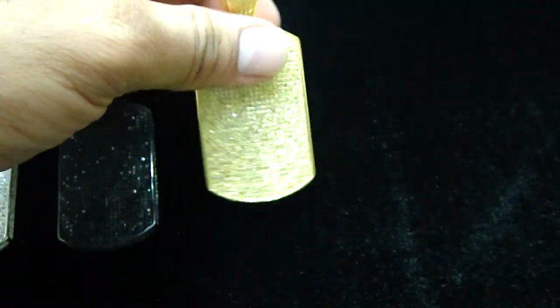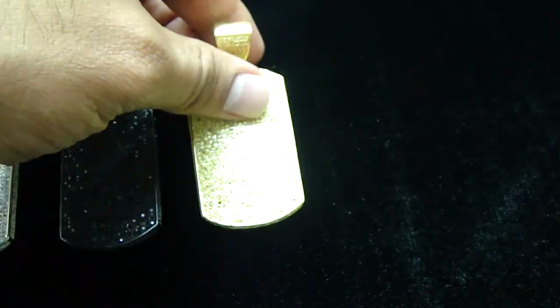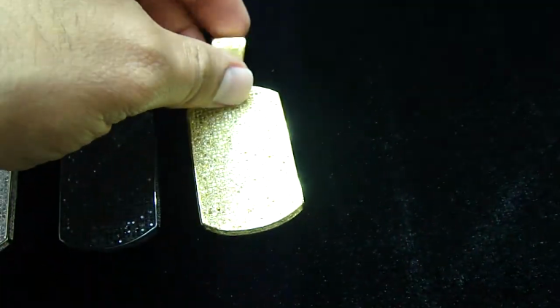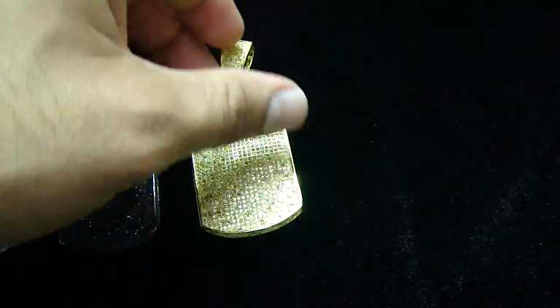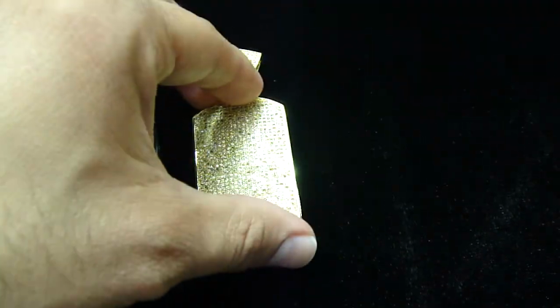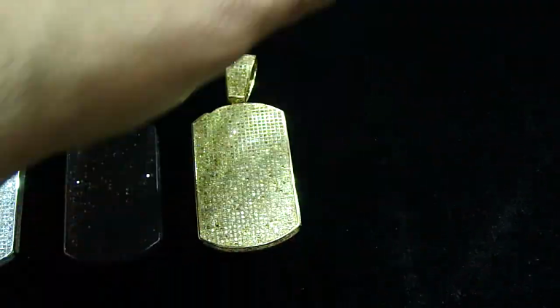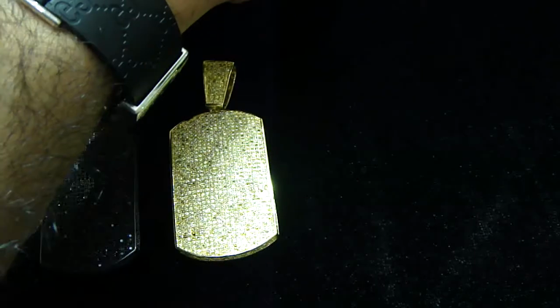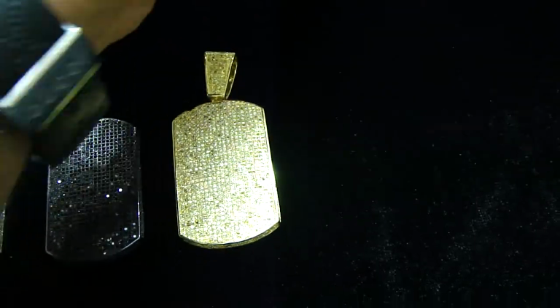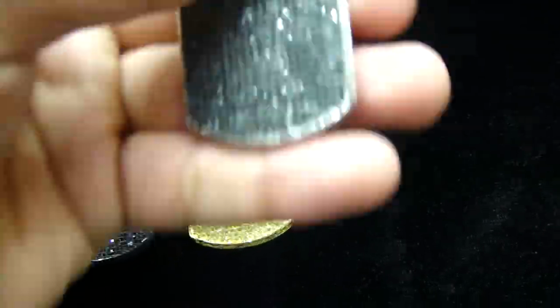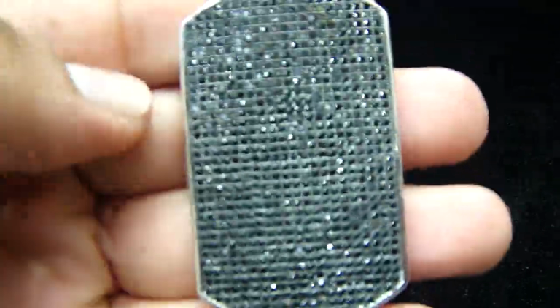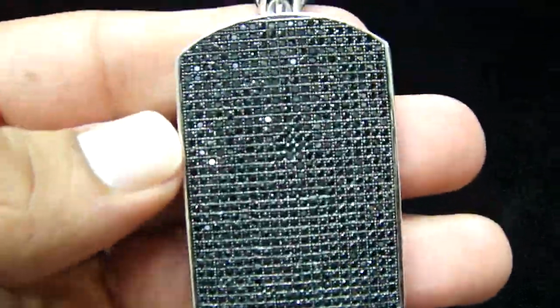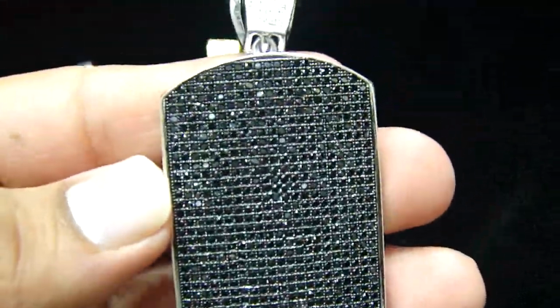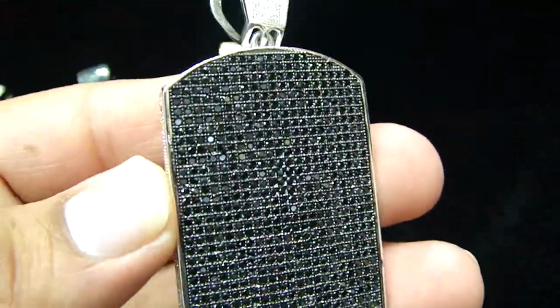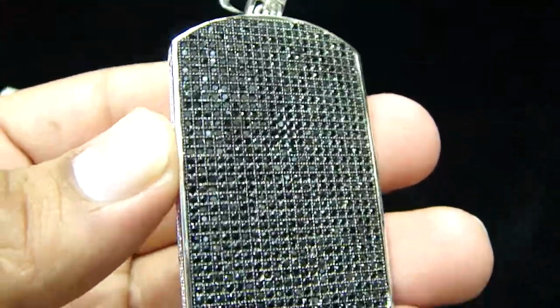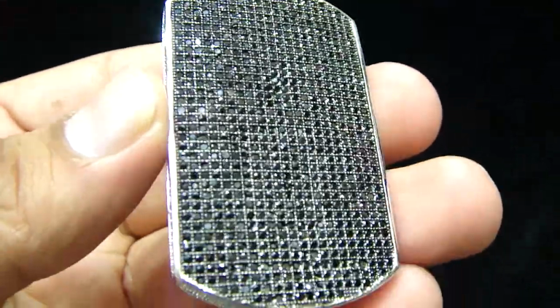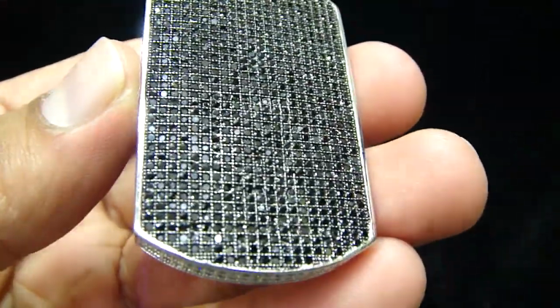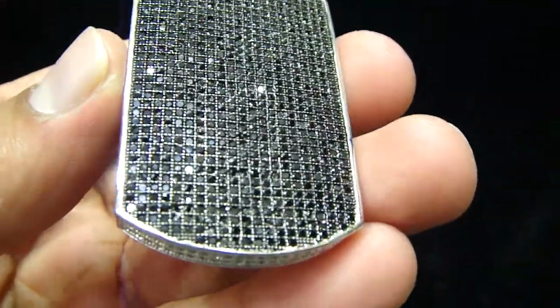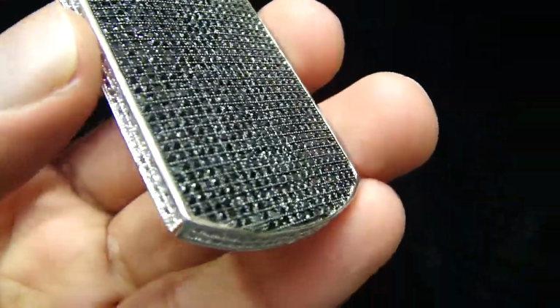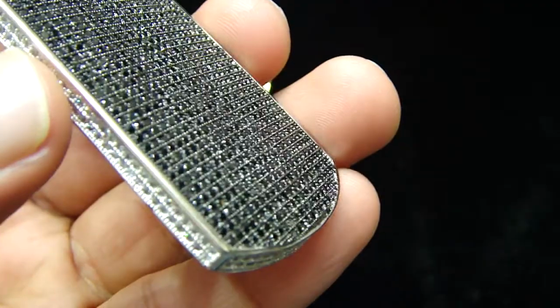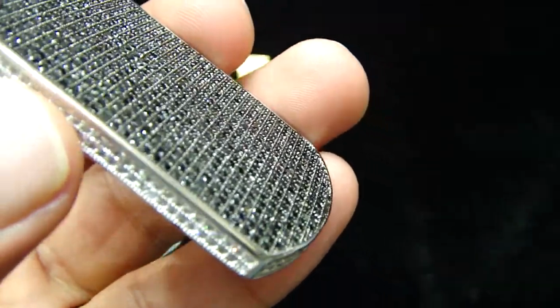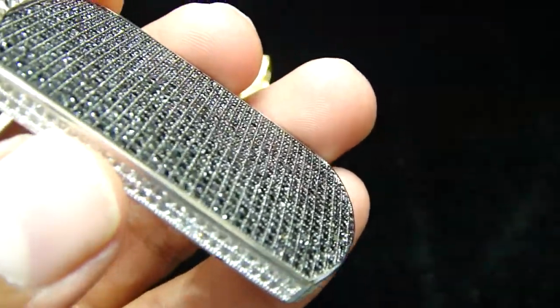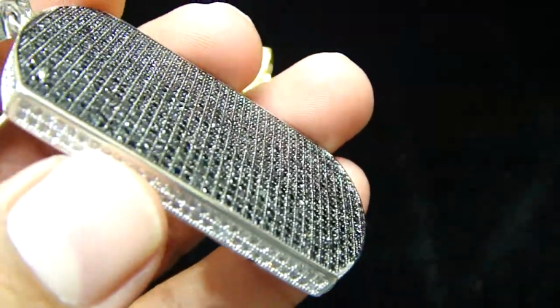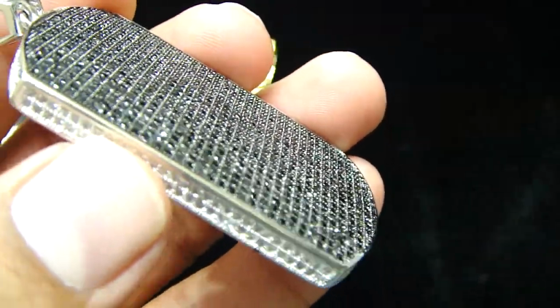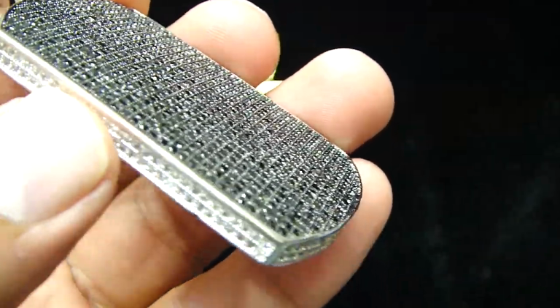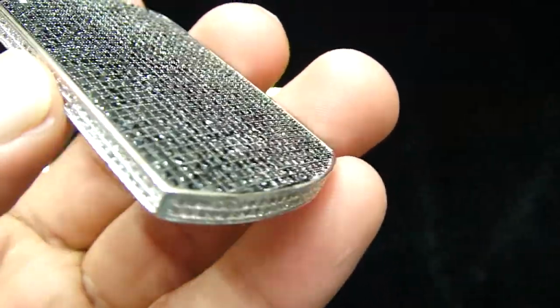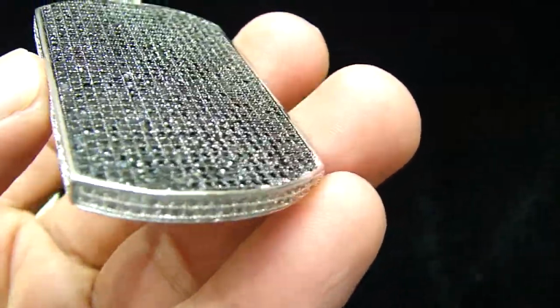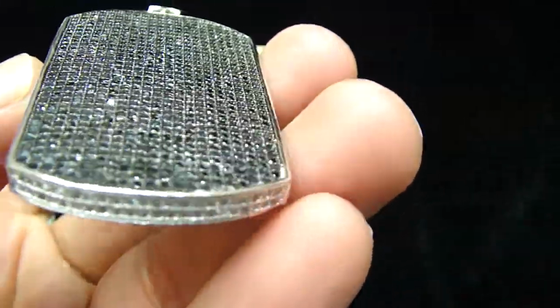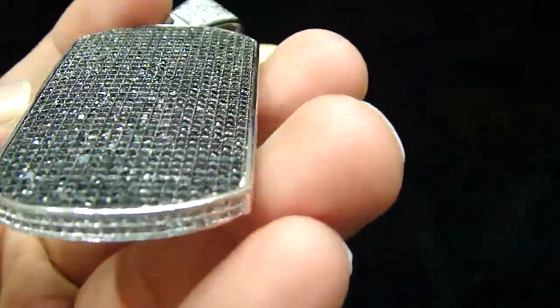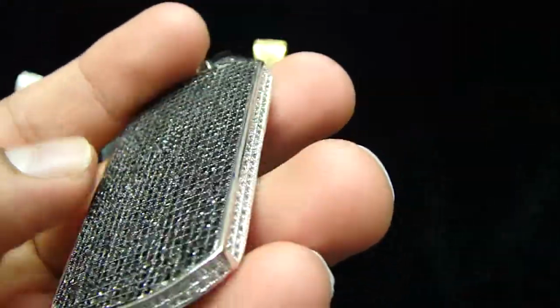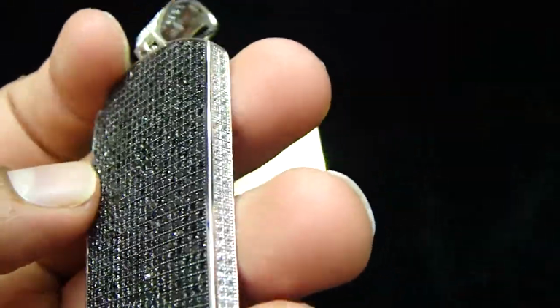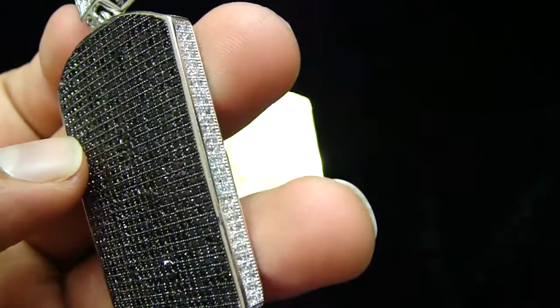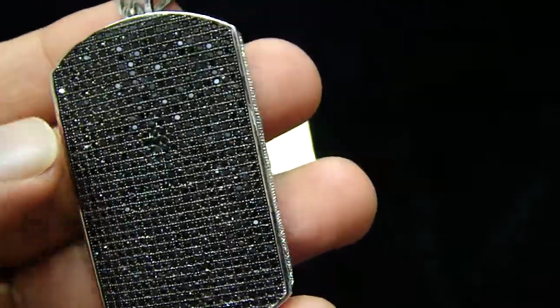Let me show you all the new dog tag. Let me show you the black and the white one. You see there is a black right here, you are going to see the white on the side. Again fully iced out 360 dog tags.